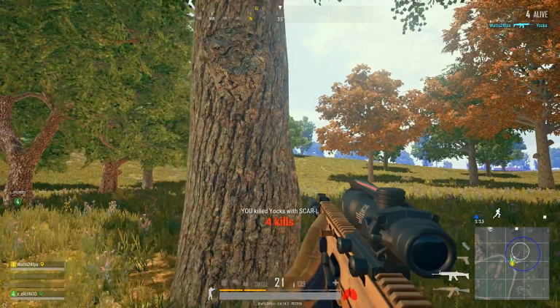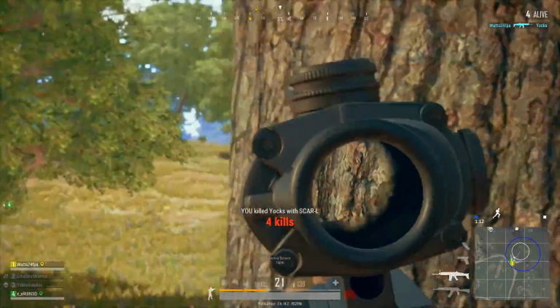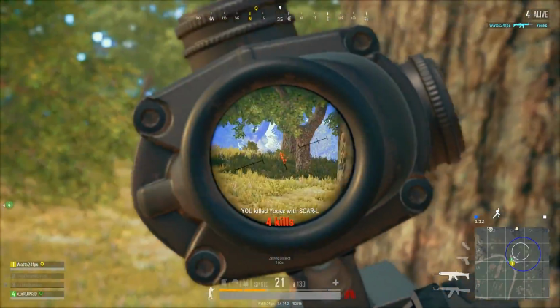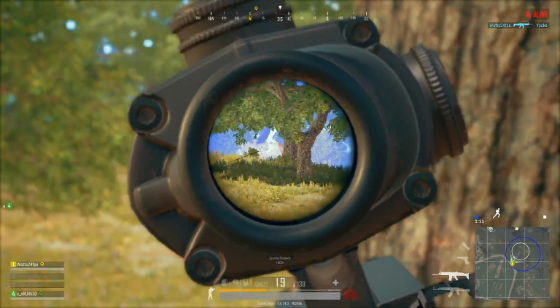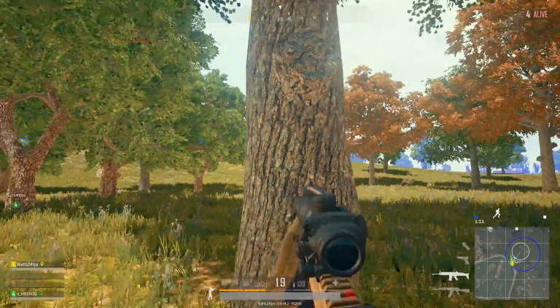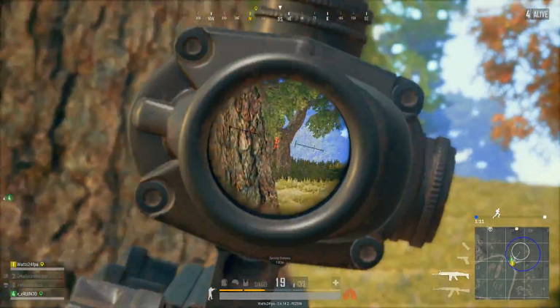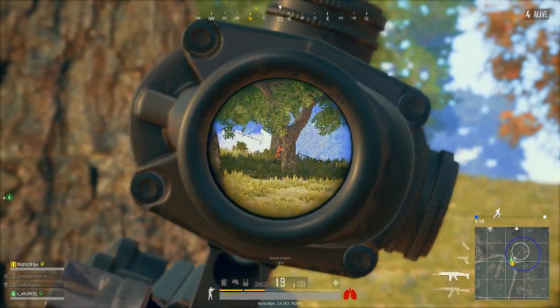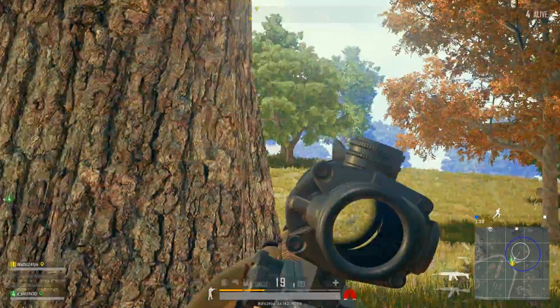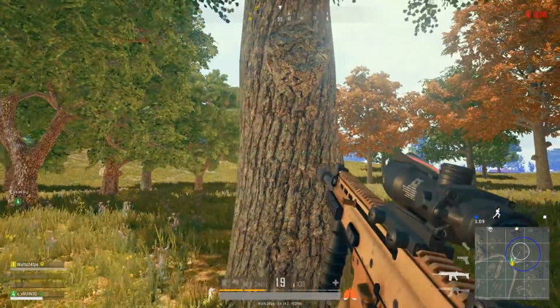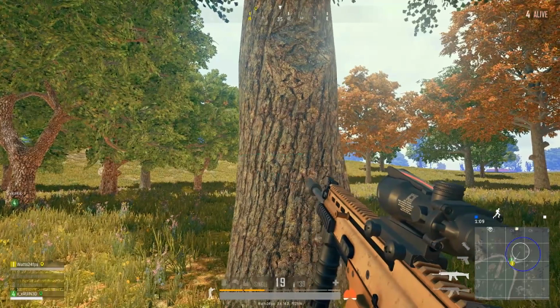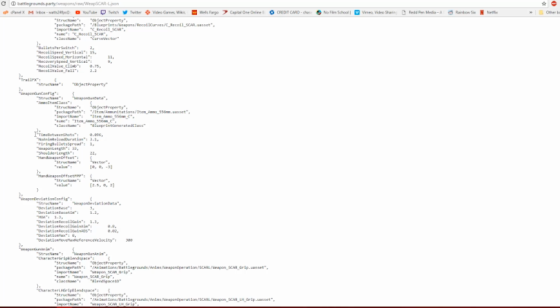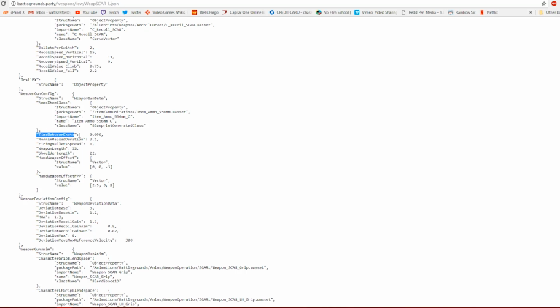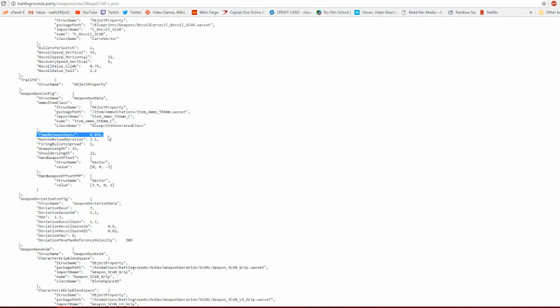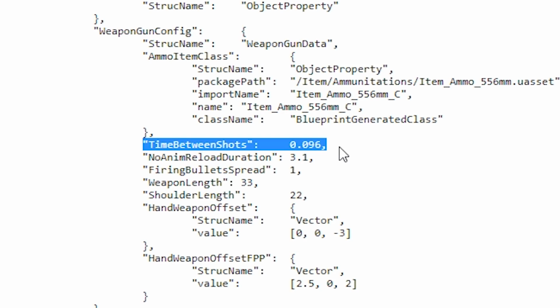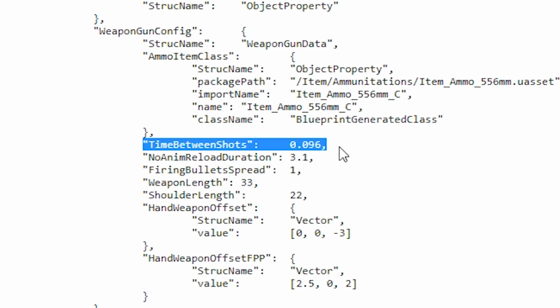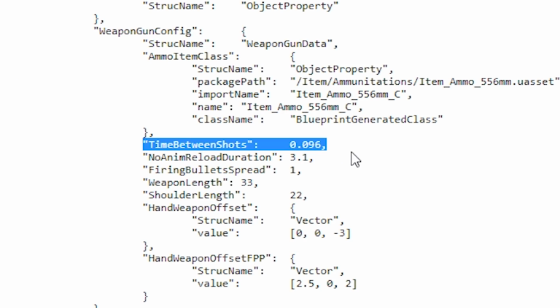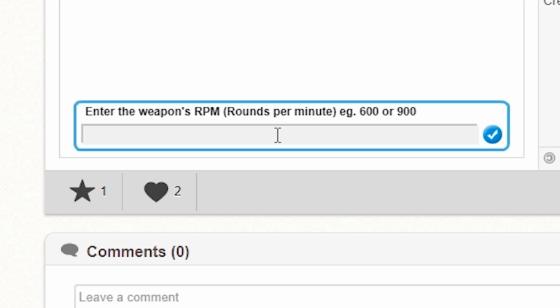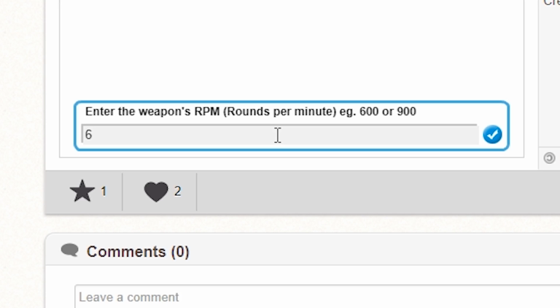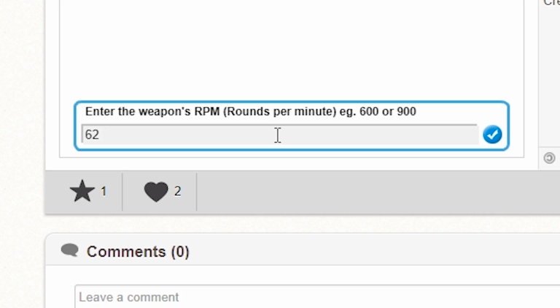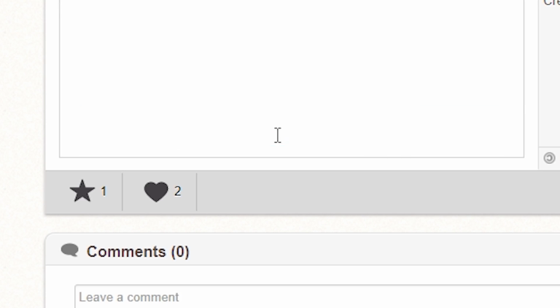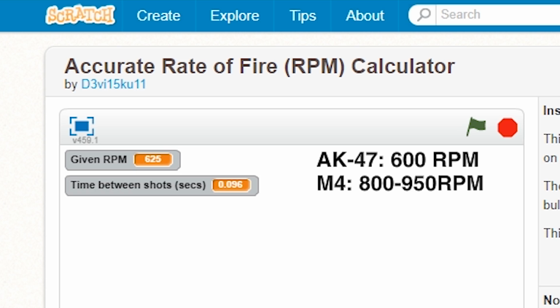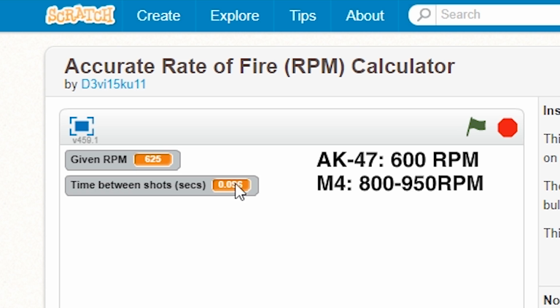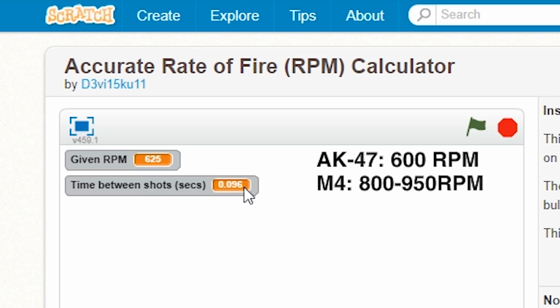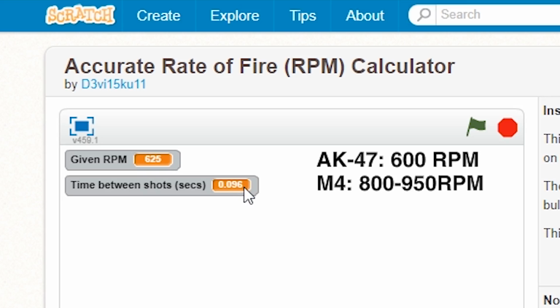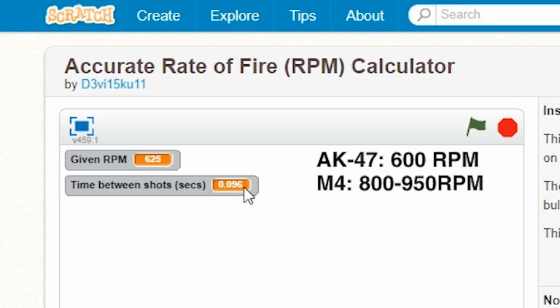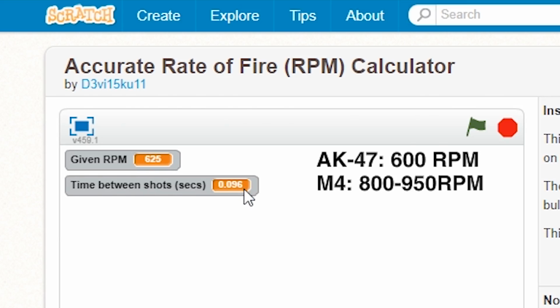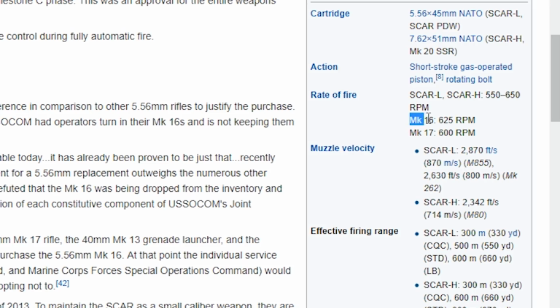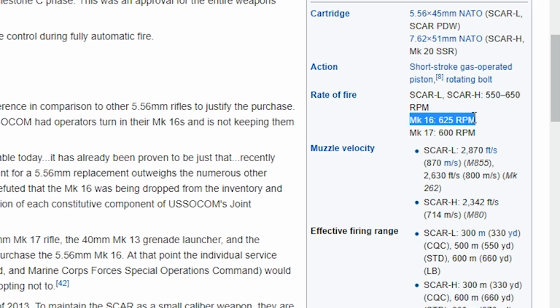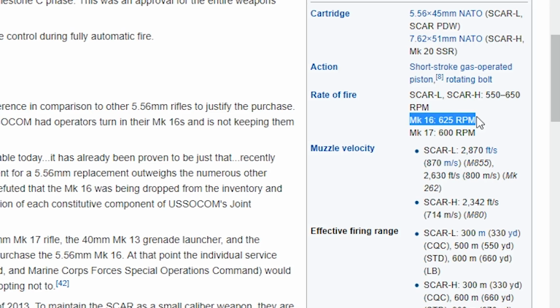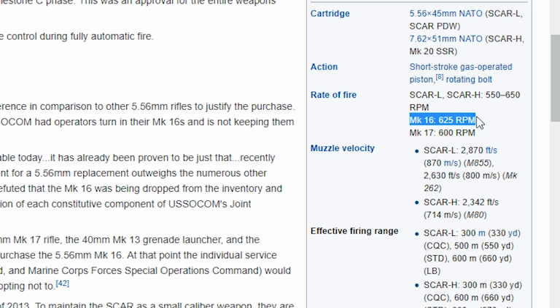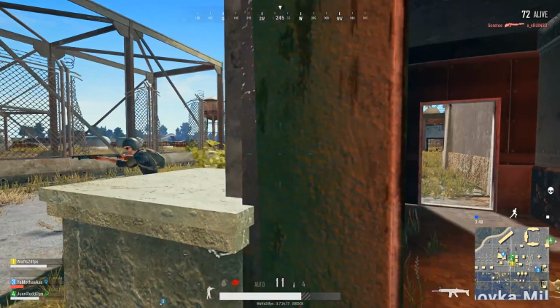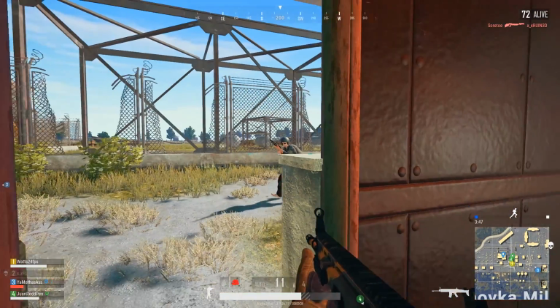Now let's check out the rate of fire. The in-game data shows the time between shots is 0.096, and if I dial in 625 rounds per minute it gives us exactly the same number — spot on Bluehole.